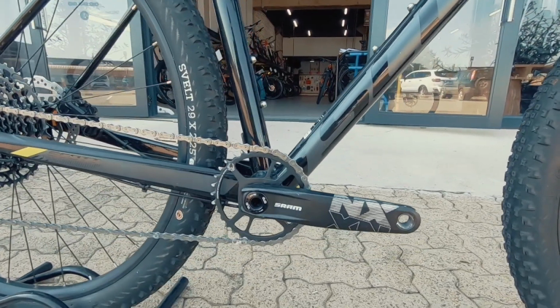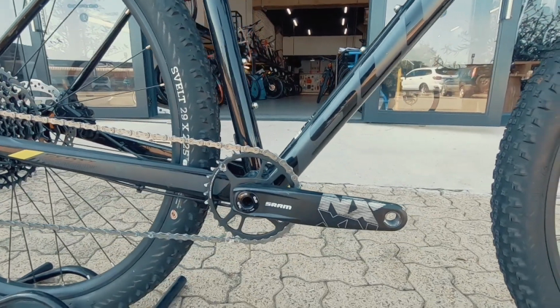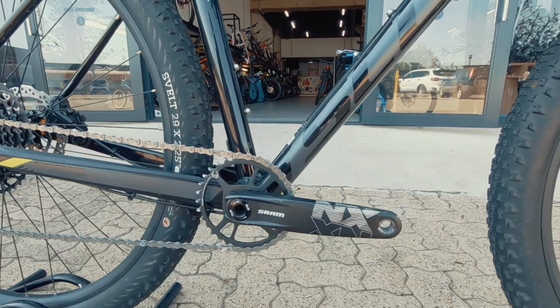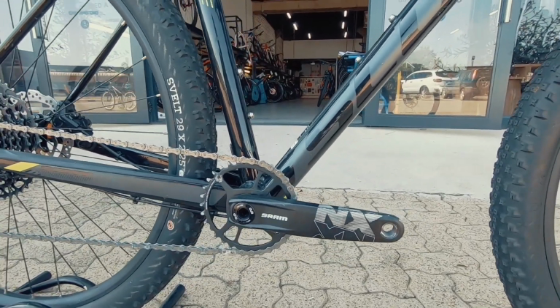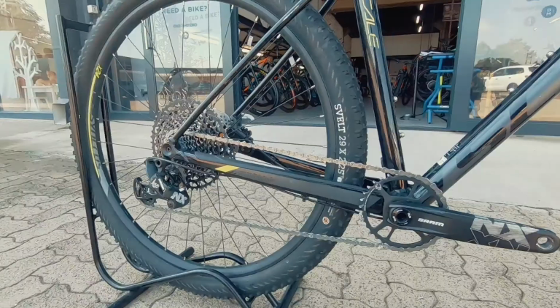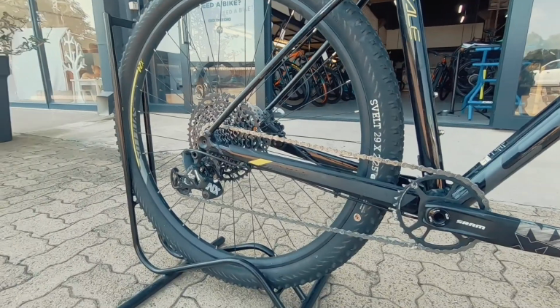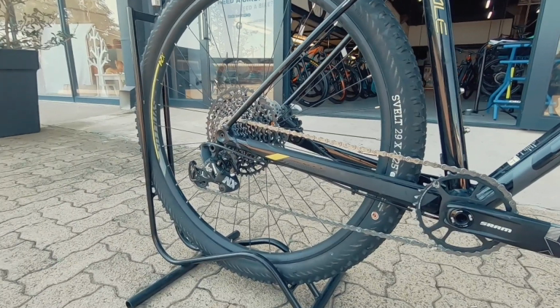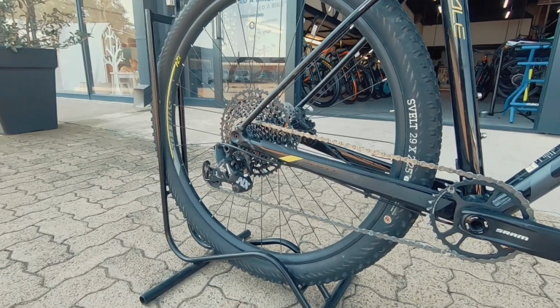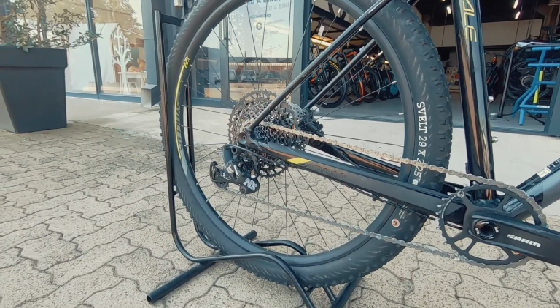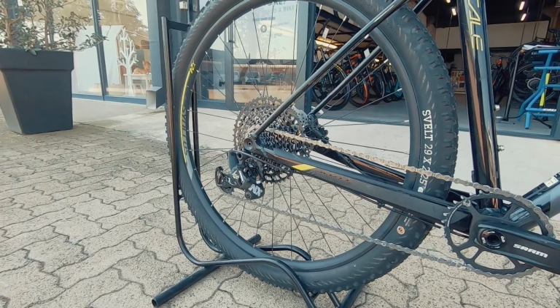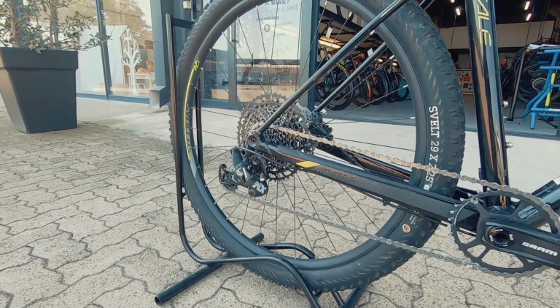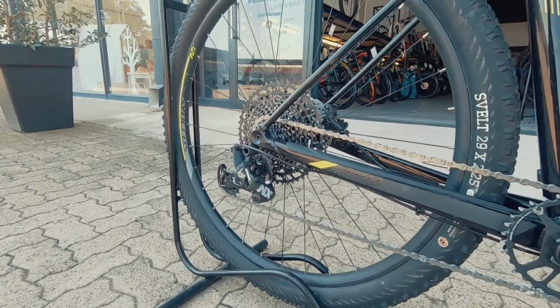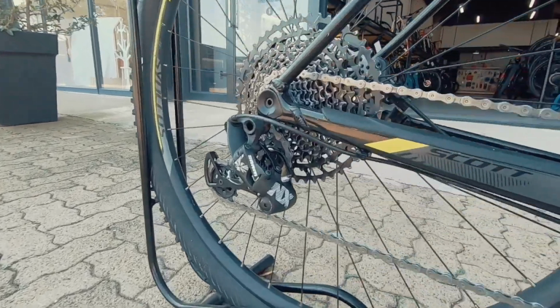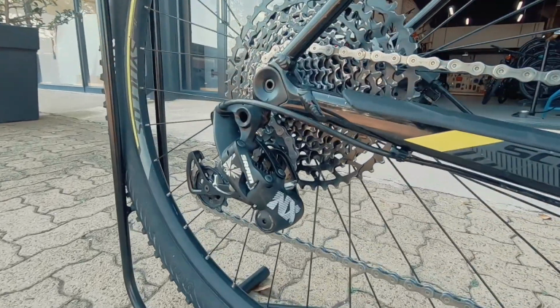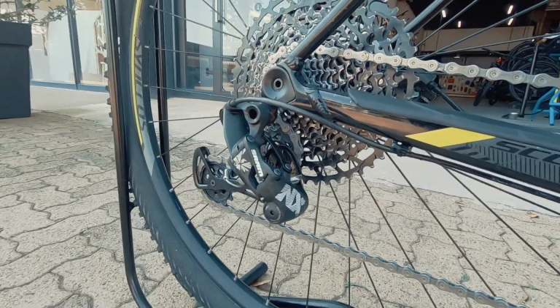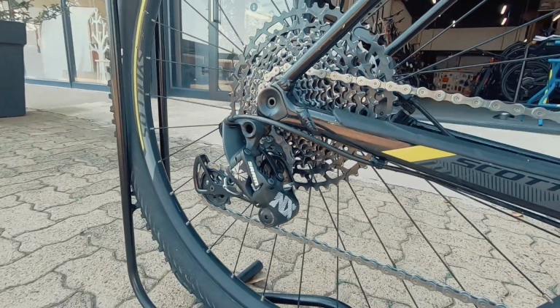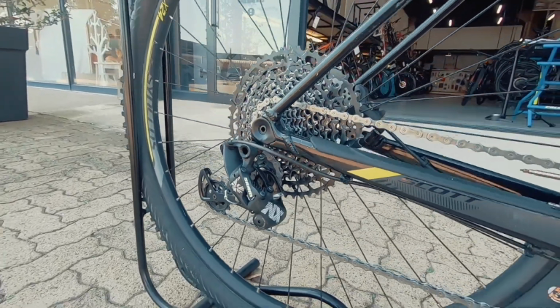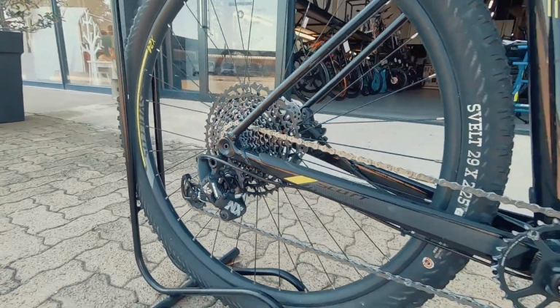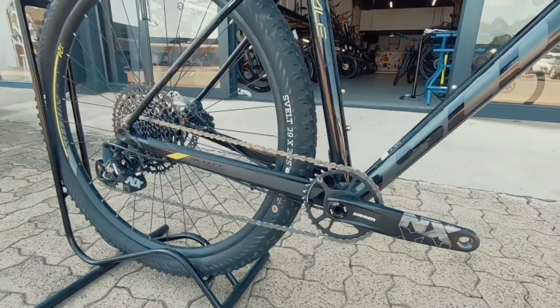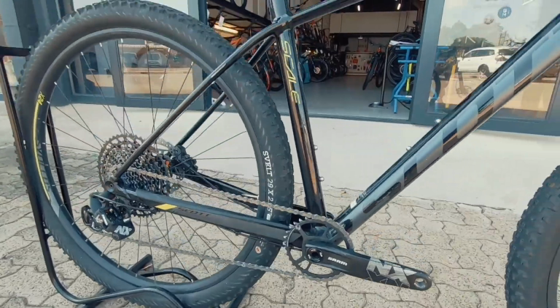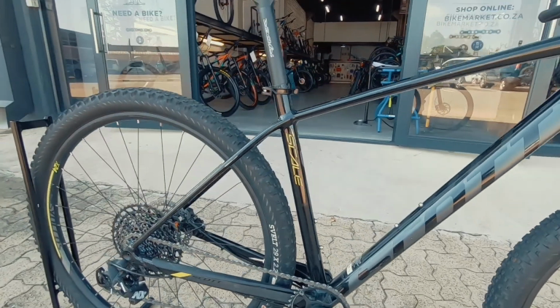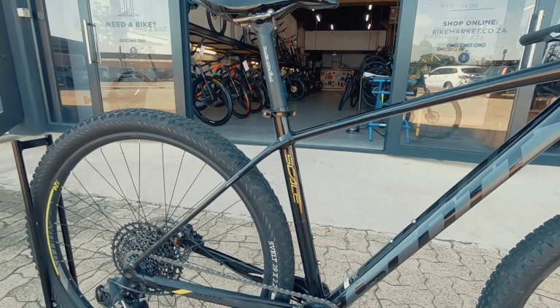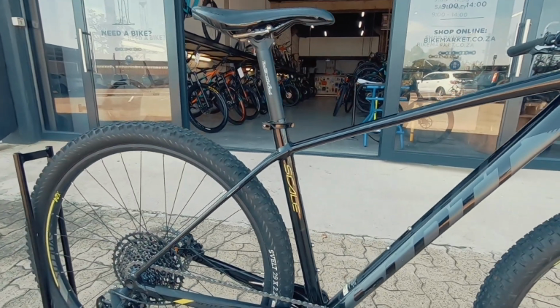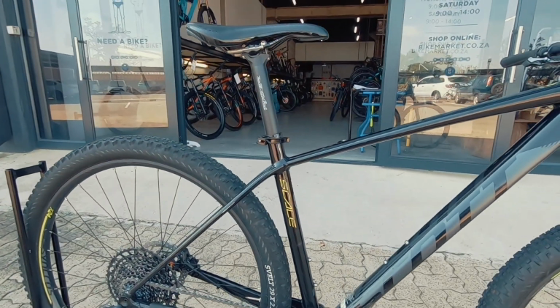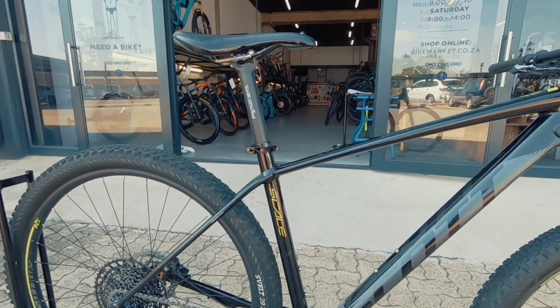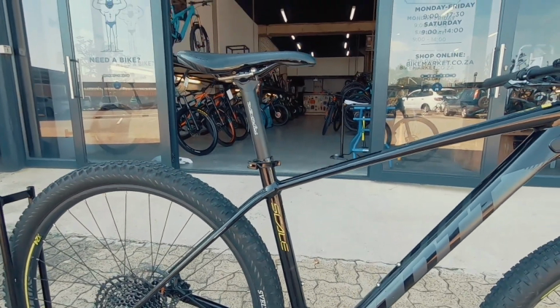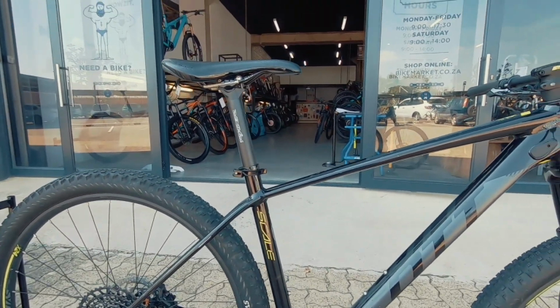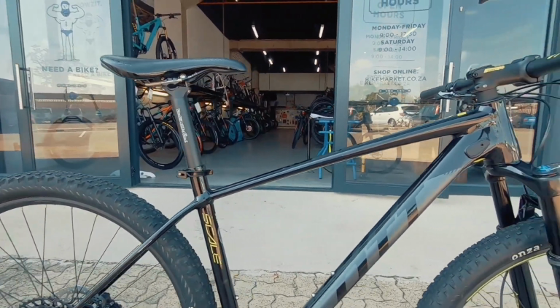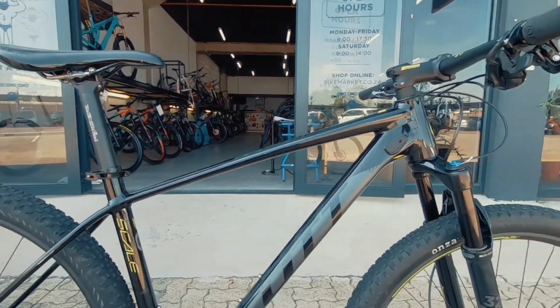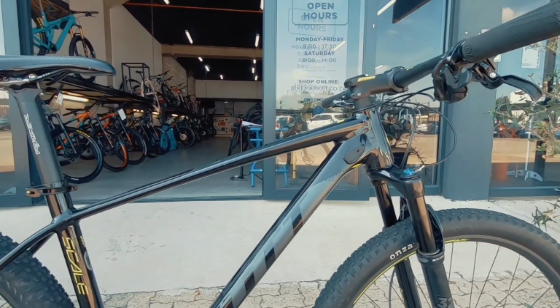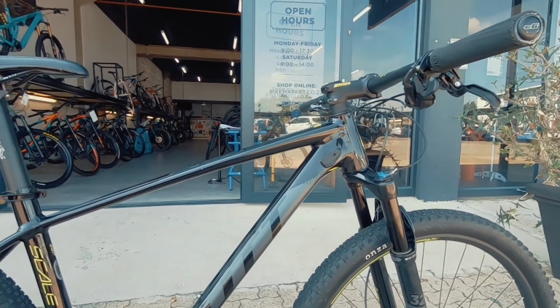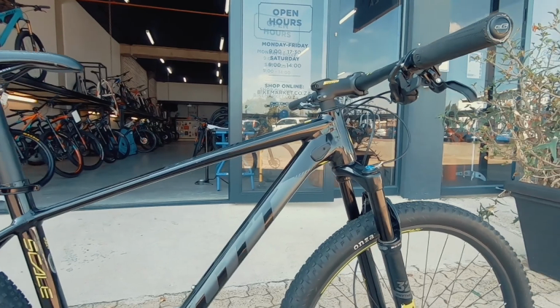Moving on to the drivetrain, you've got an NX groupset up front and NX at the back as well, controlling that 12-speed. Nothing wrong with that technology or componentry — easy and cost-effective to maintain and run.